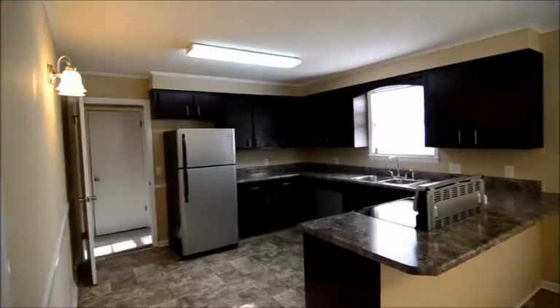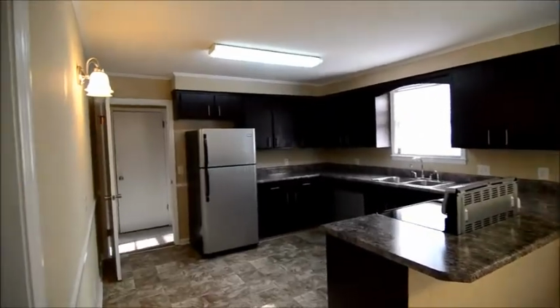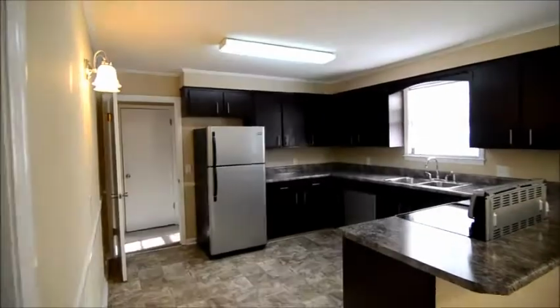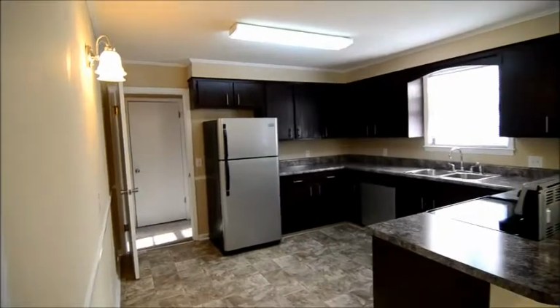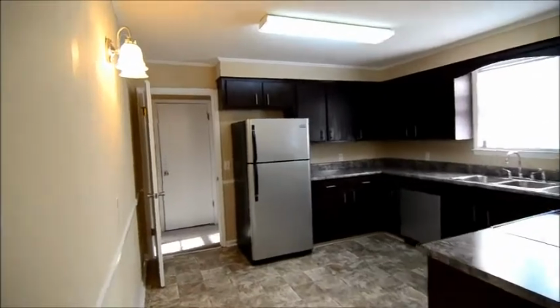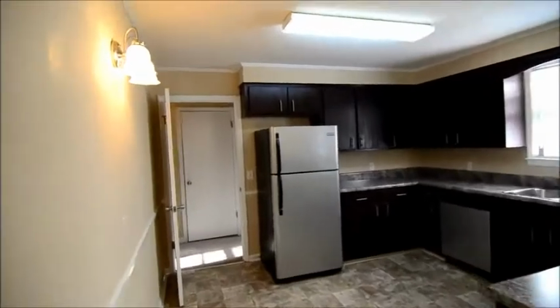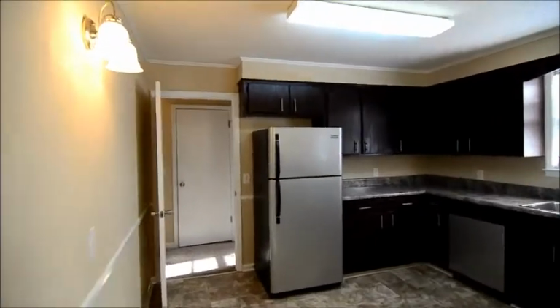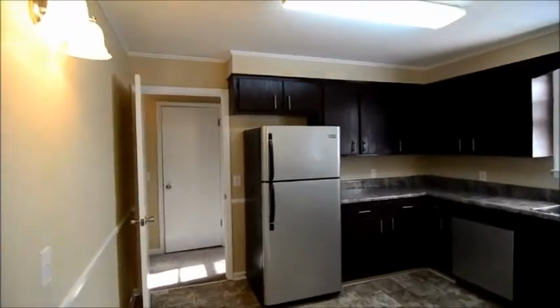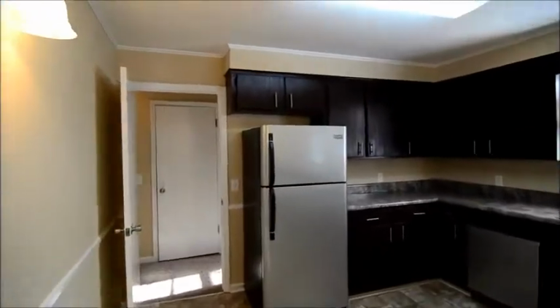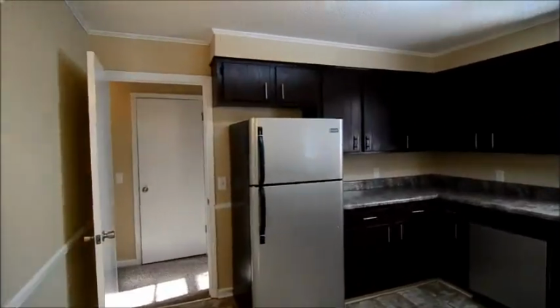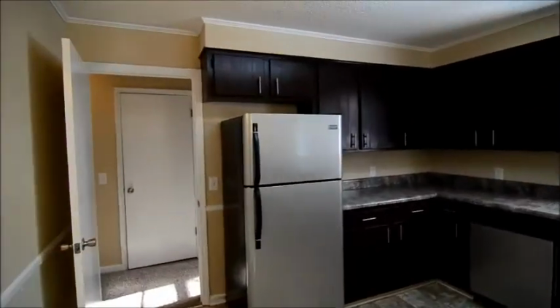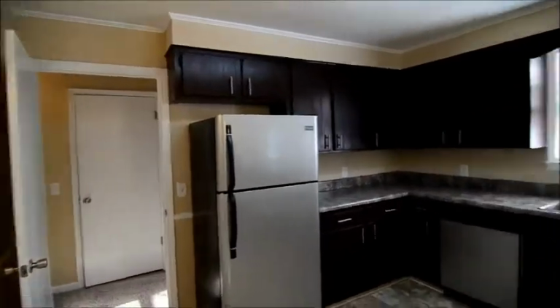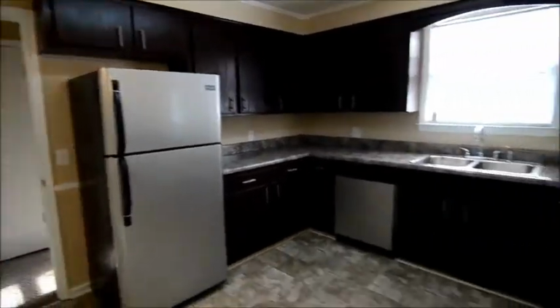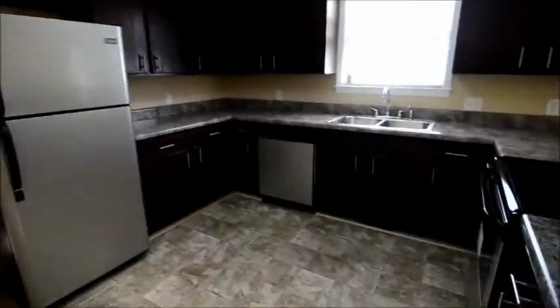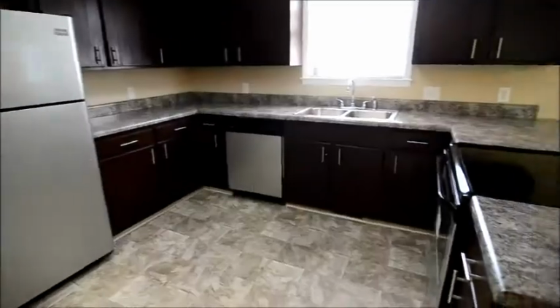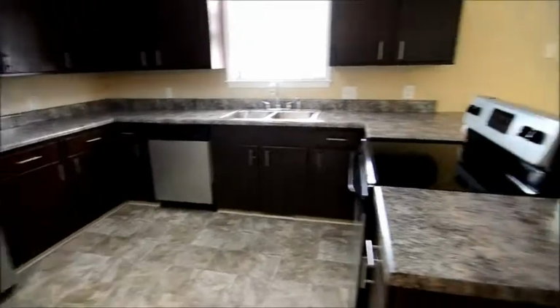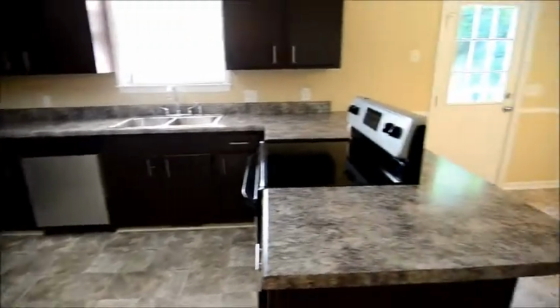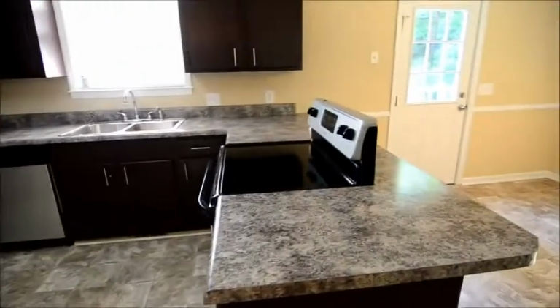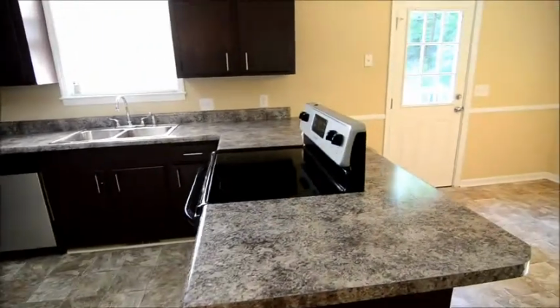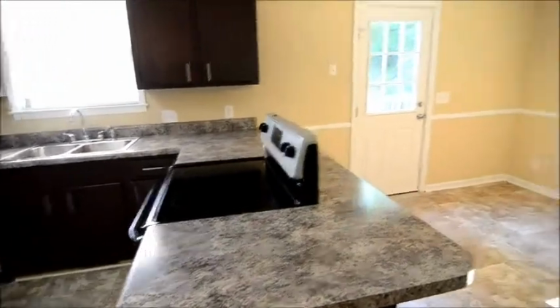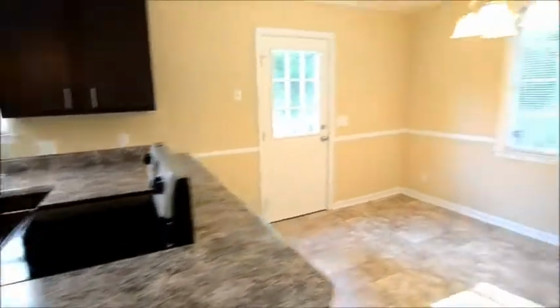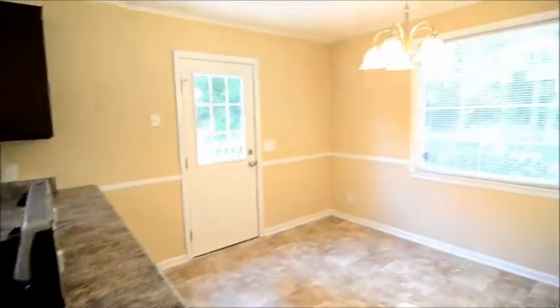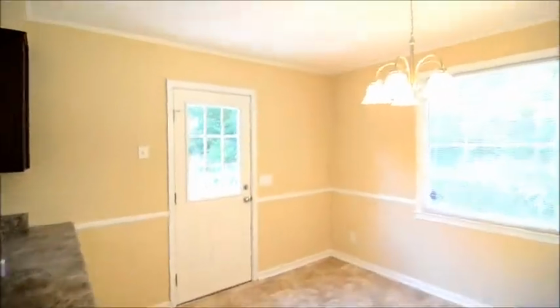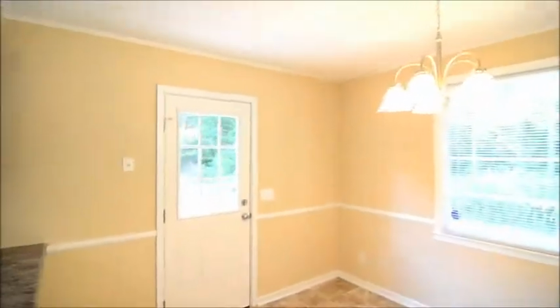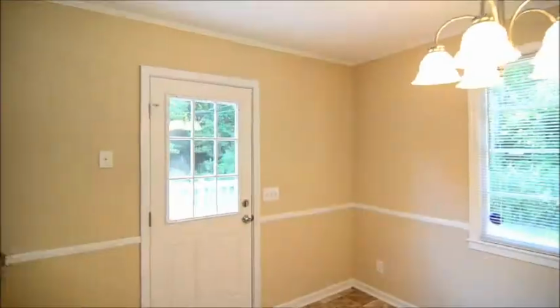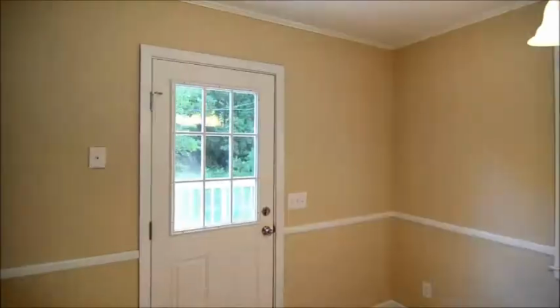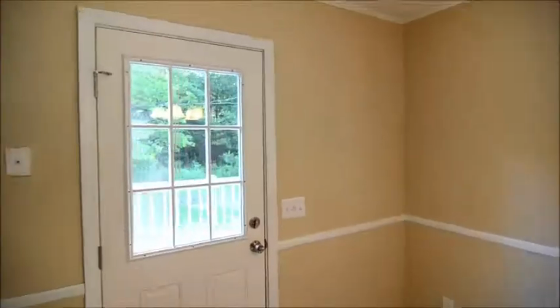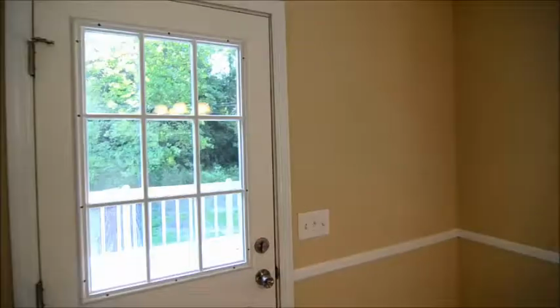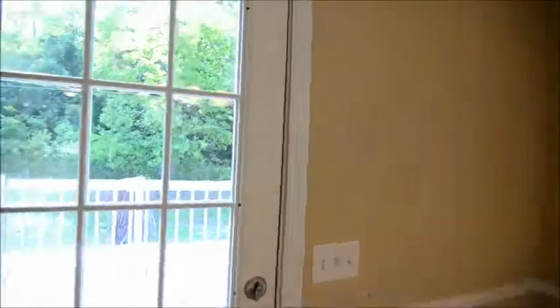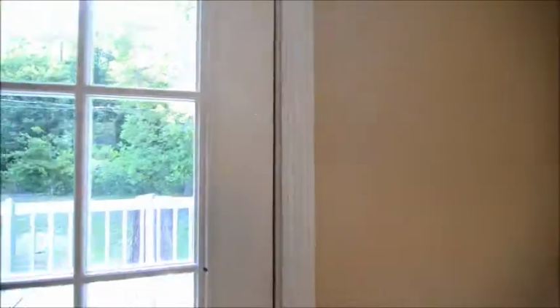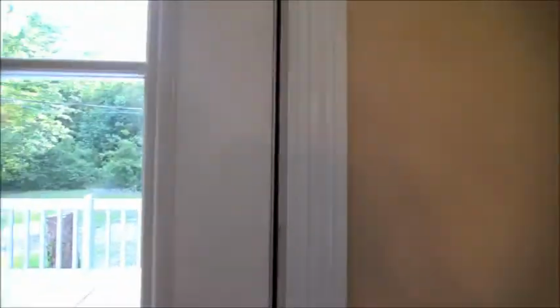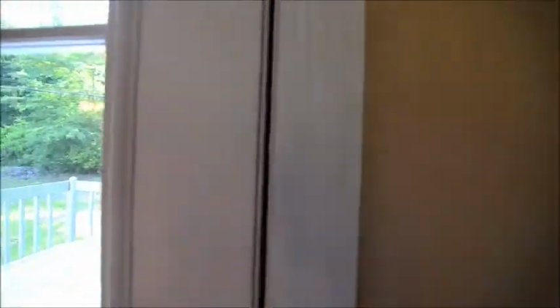You have a nice open kitchen with new stainless steel appliances — refrigerator, dishwasher, and smooth top electric range as well. And there's a door here leading out to the back deck, which we'll take a look at now.